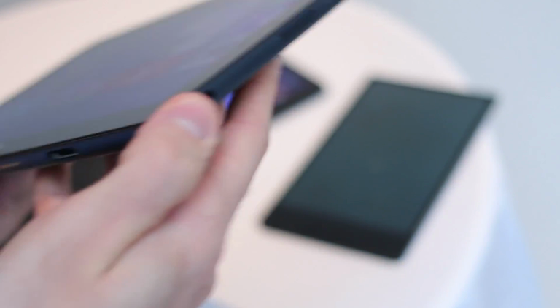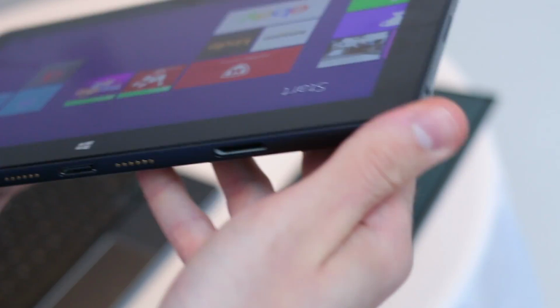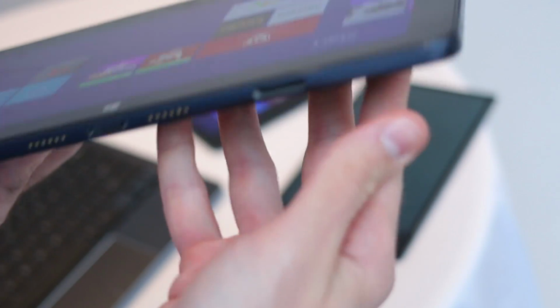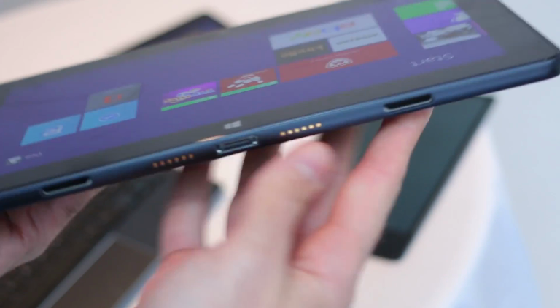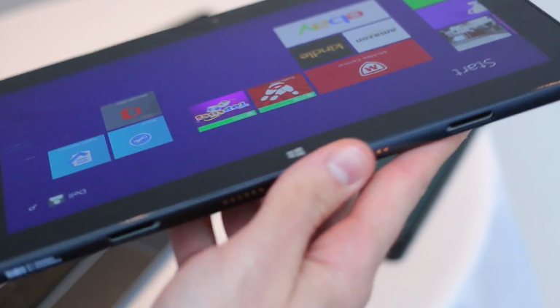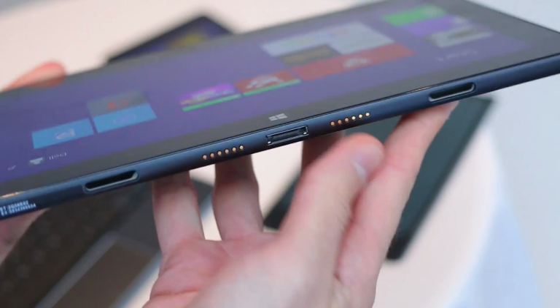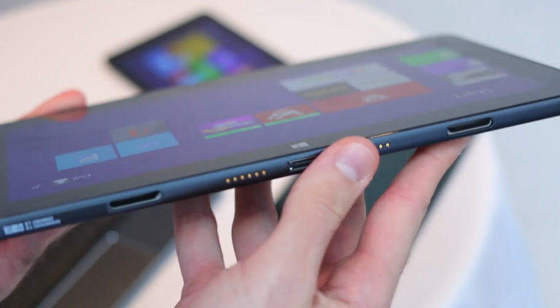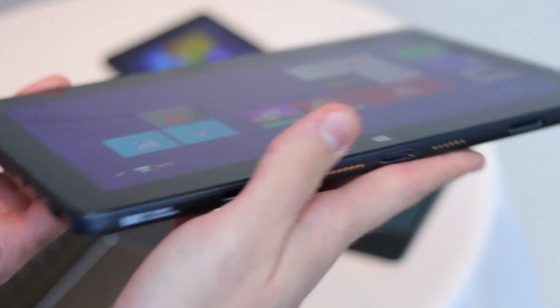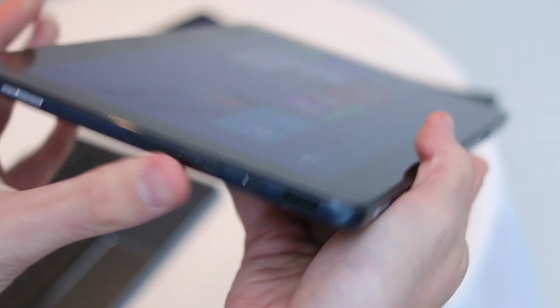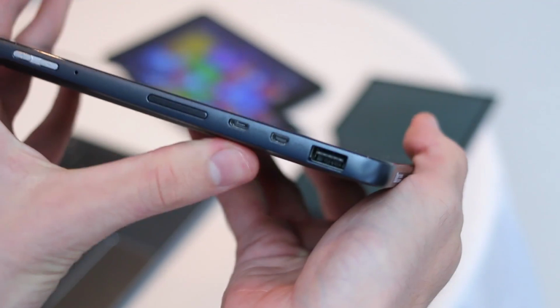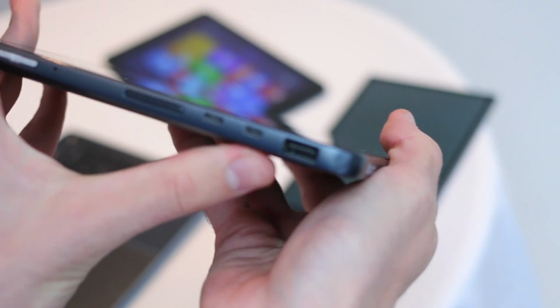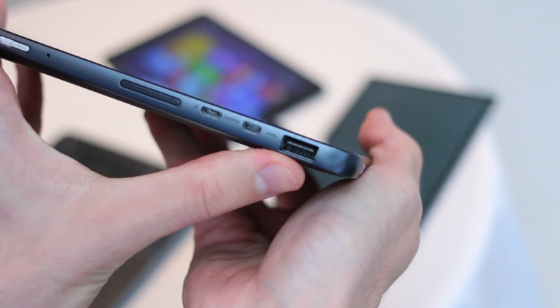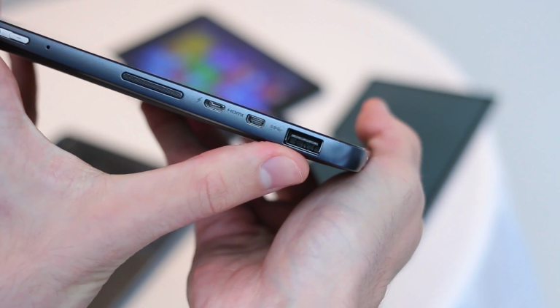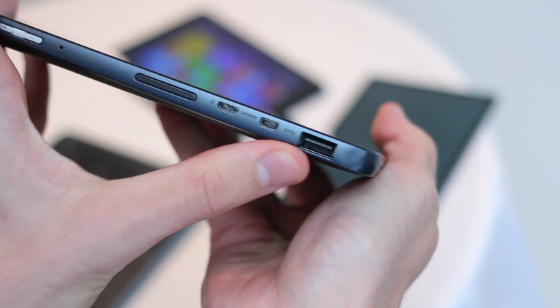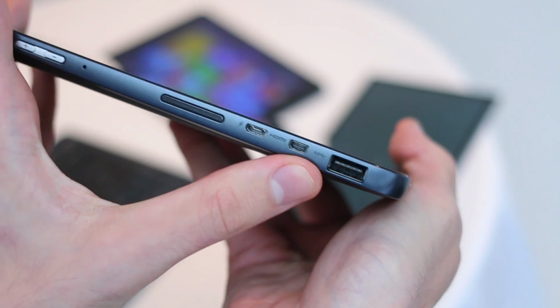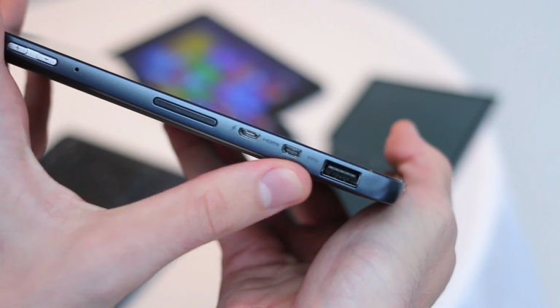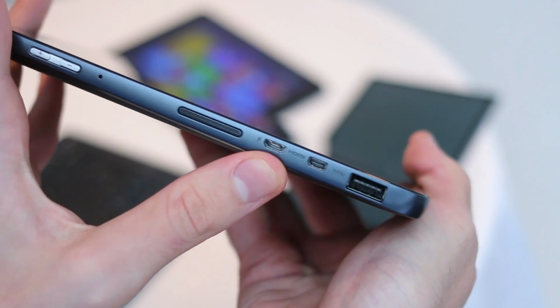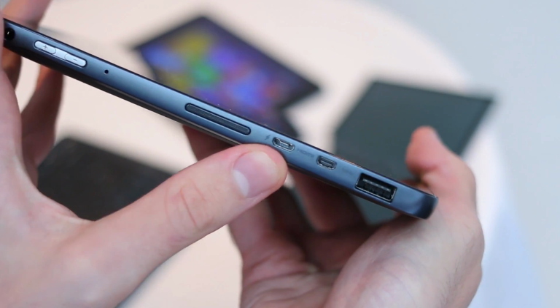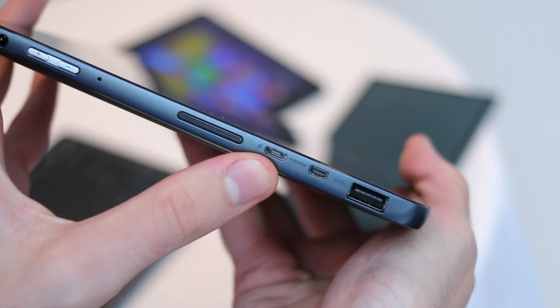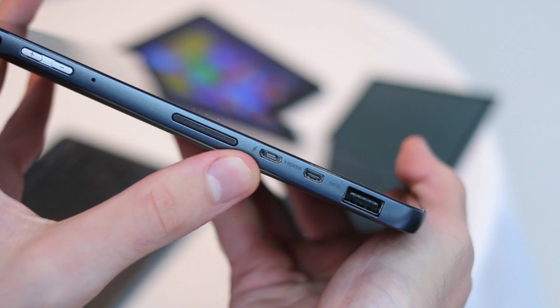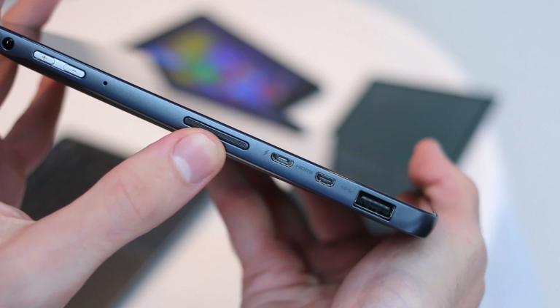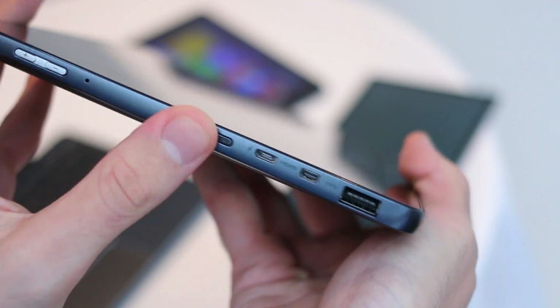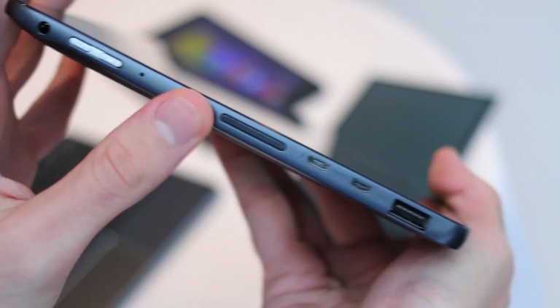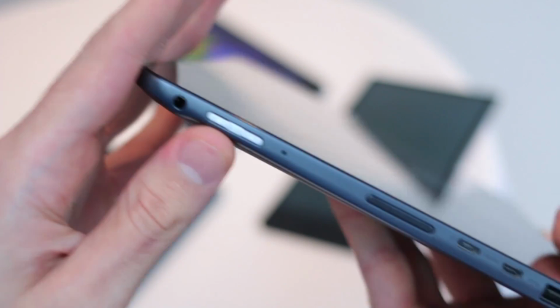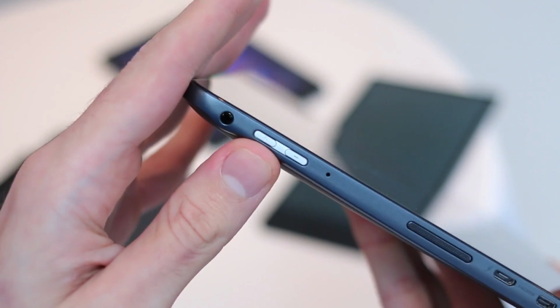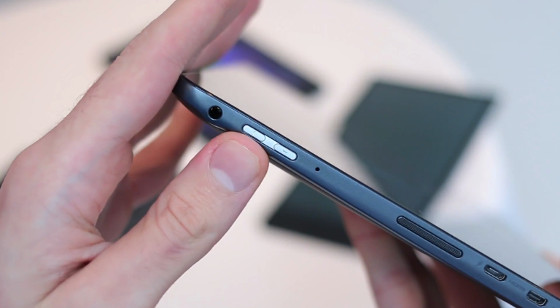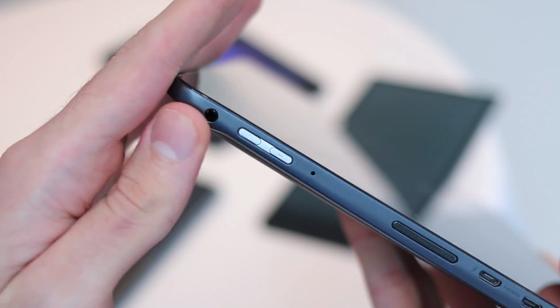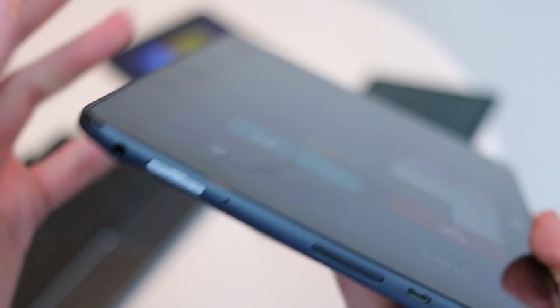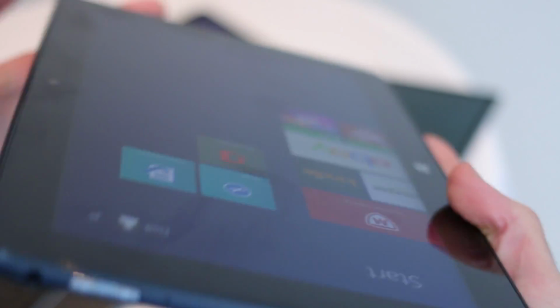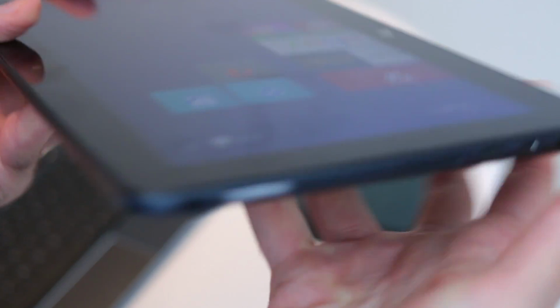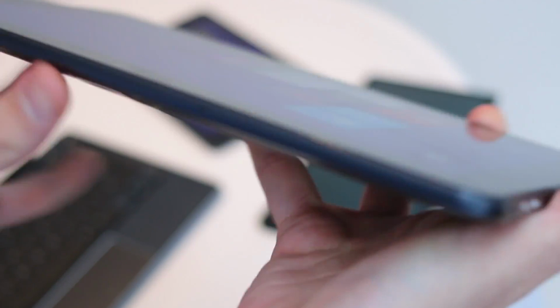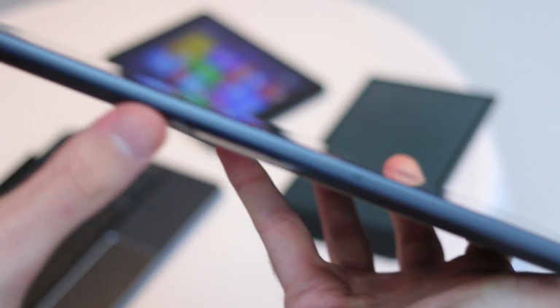You do already have a mini micro HDMI on here. On the left-hand side, you can see a full-size USB, micro HDMI, and micro USB connector, along with the other side of the stereo speaker, a volume rocker, and a 3.5mm jack.